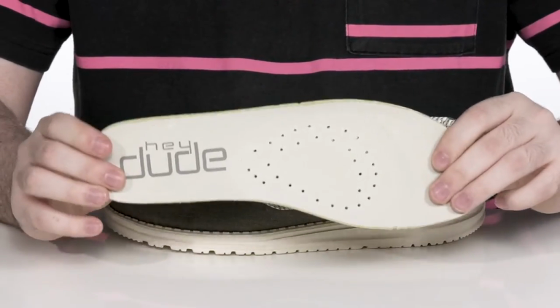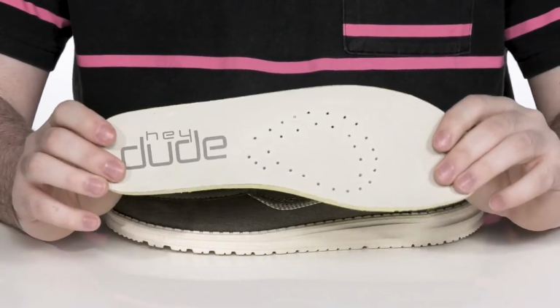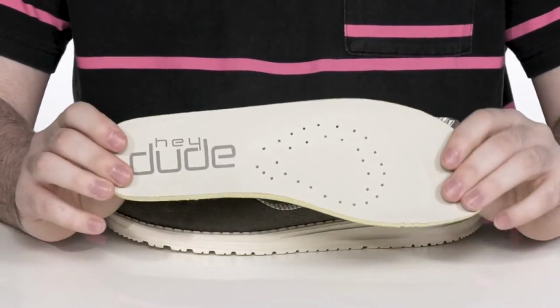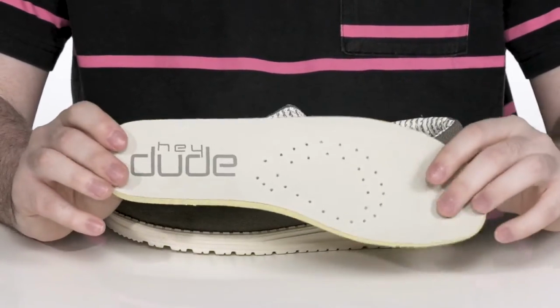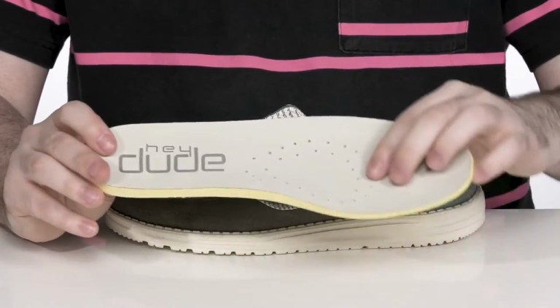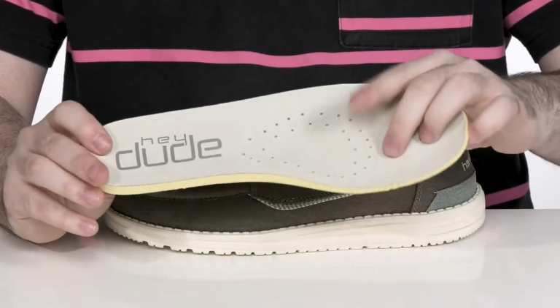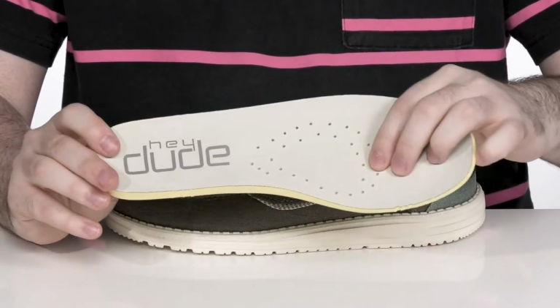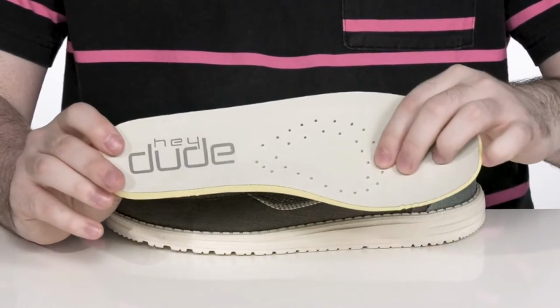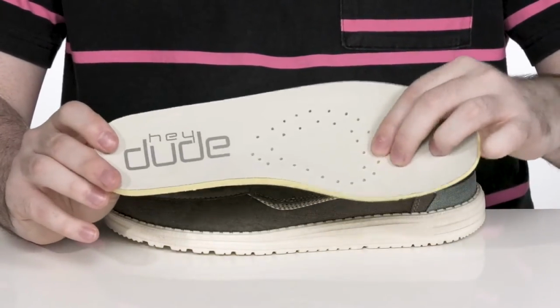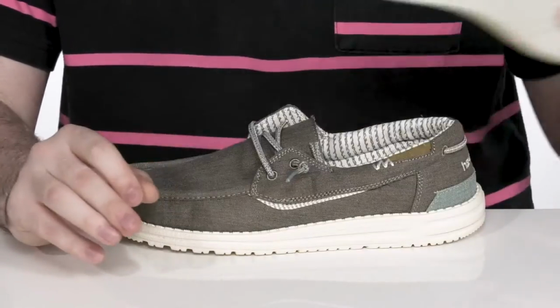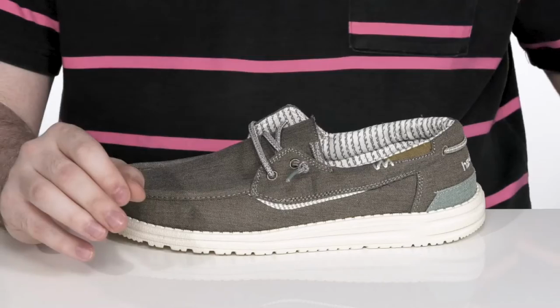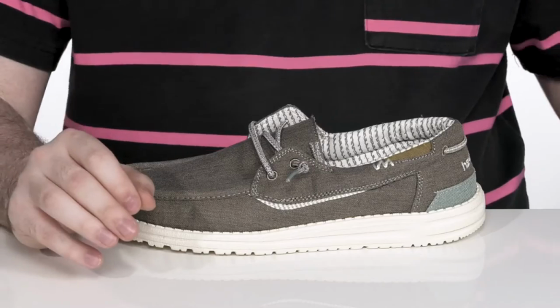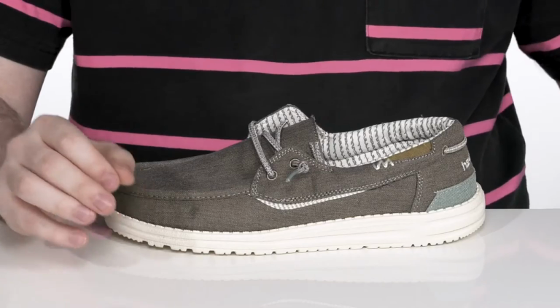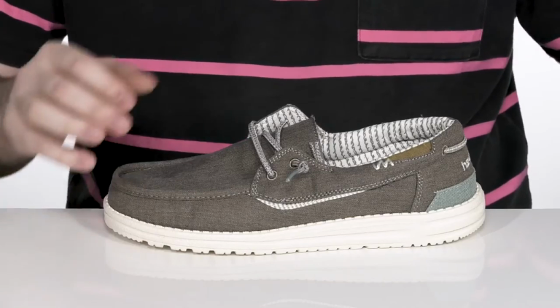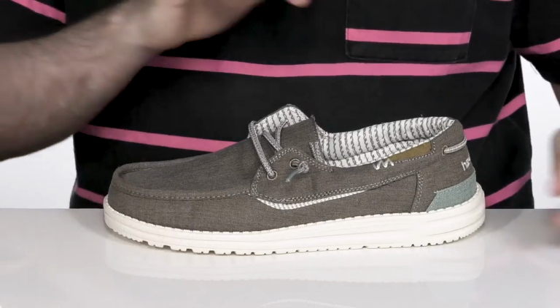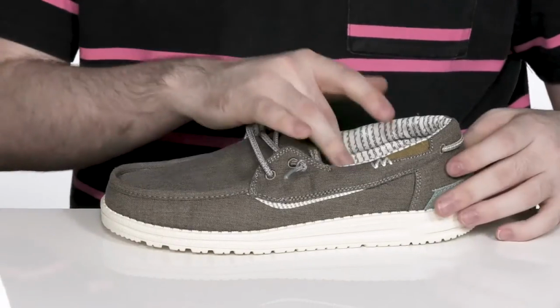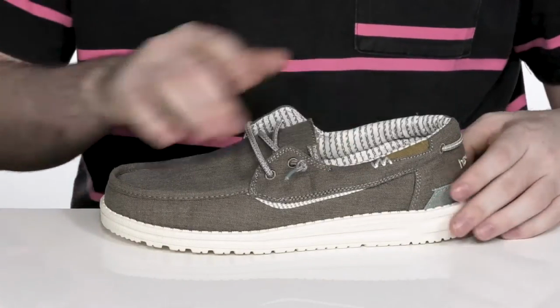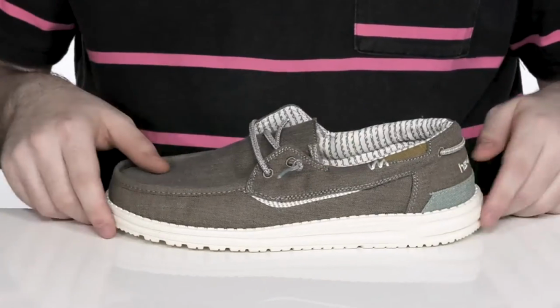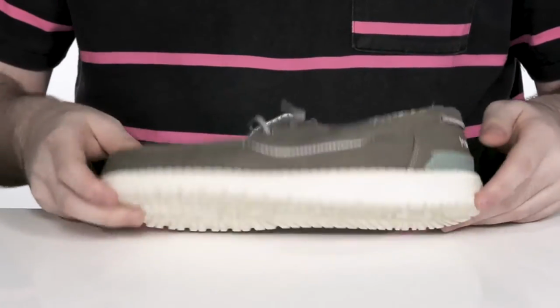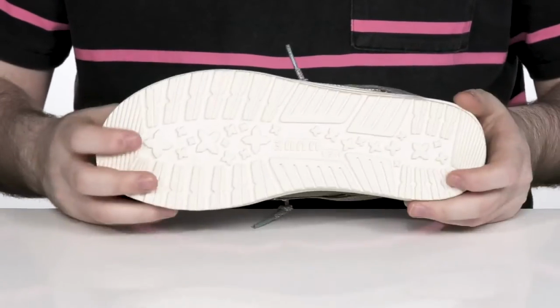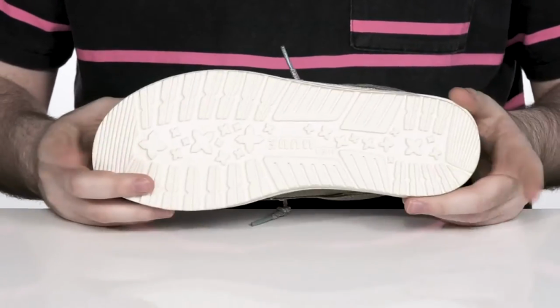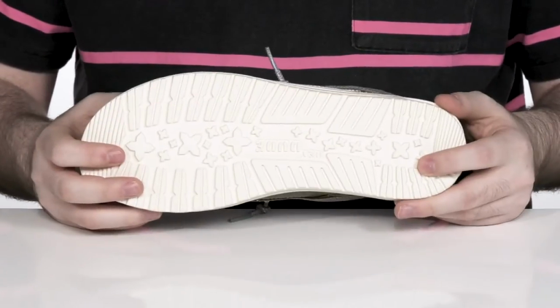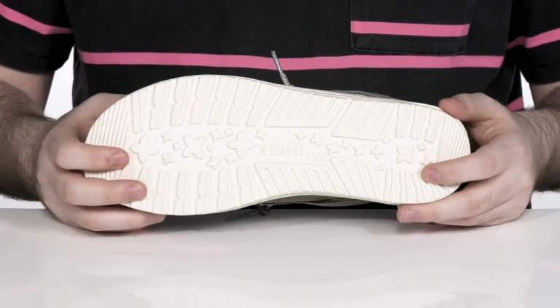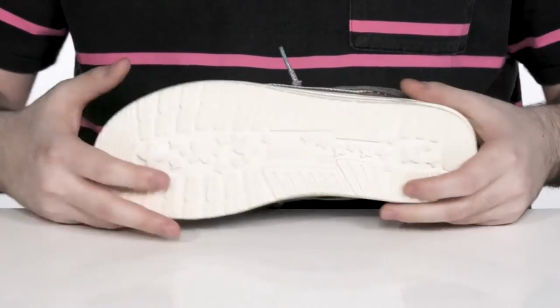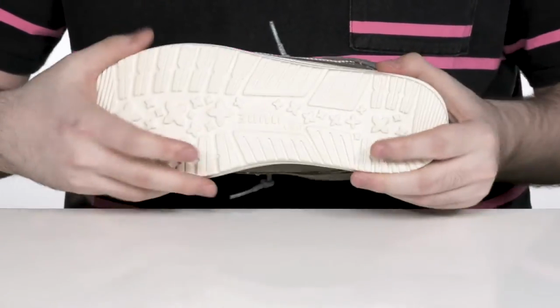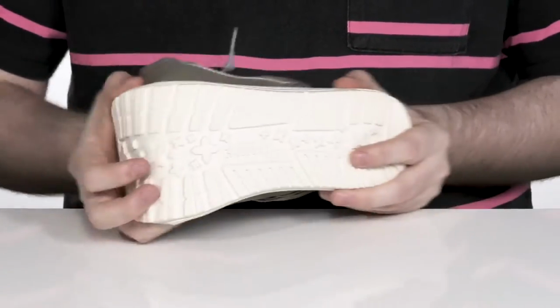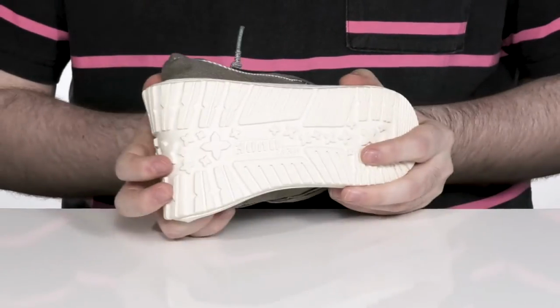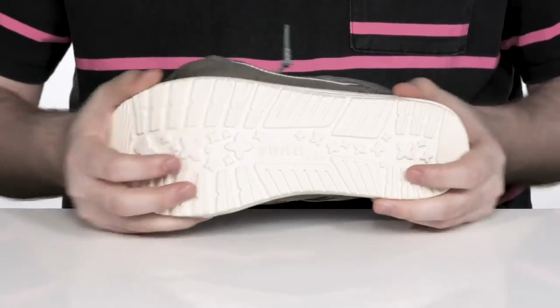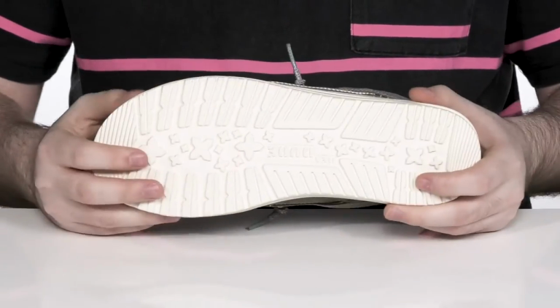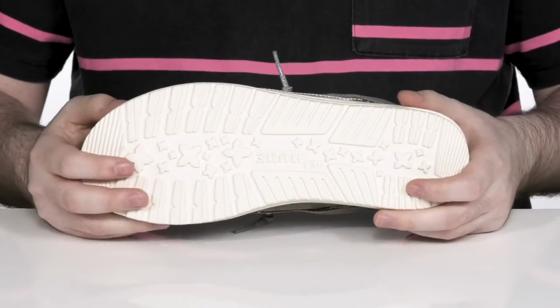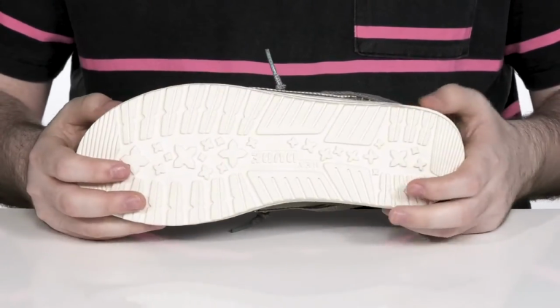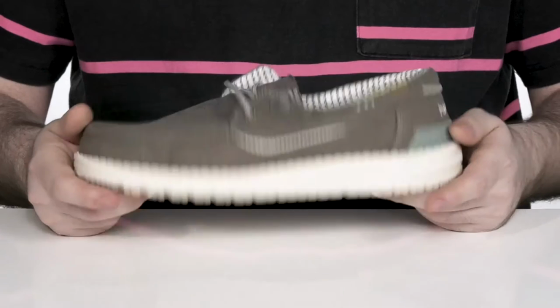There's also perforation to keep that airflow moving, making sure it's breathable. And it sits on top of a durable yet flexible synthetic outsole.